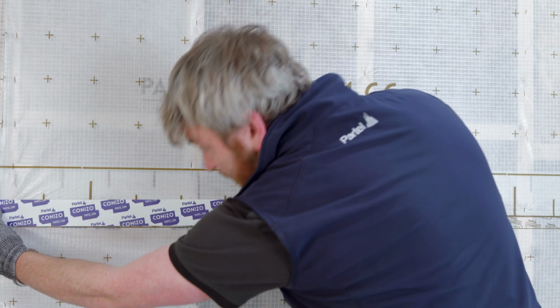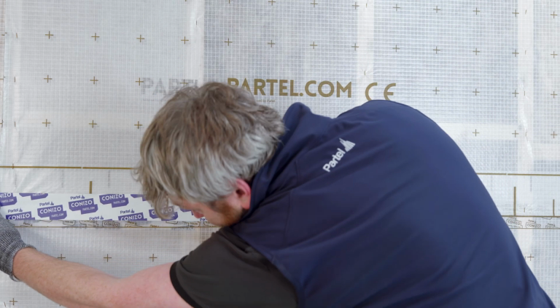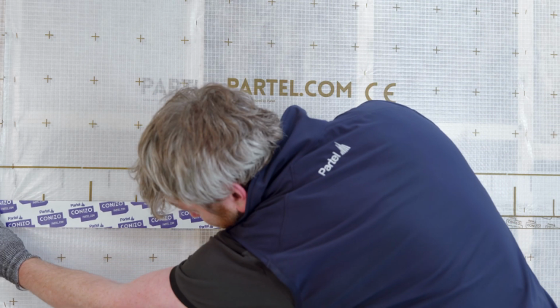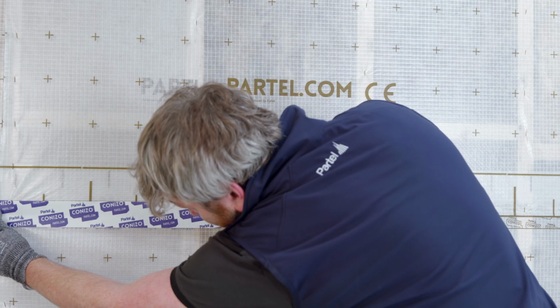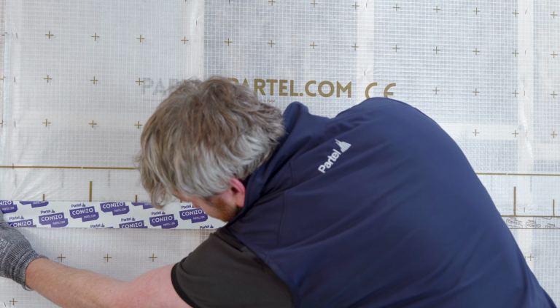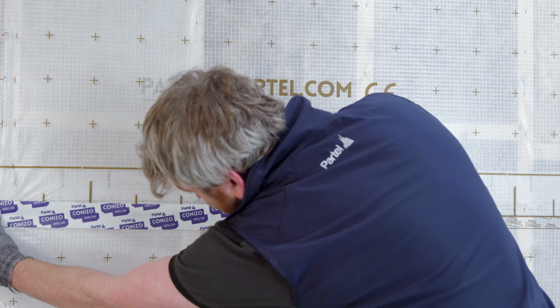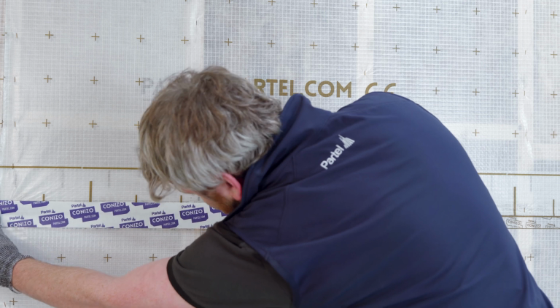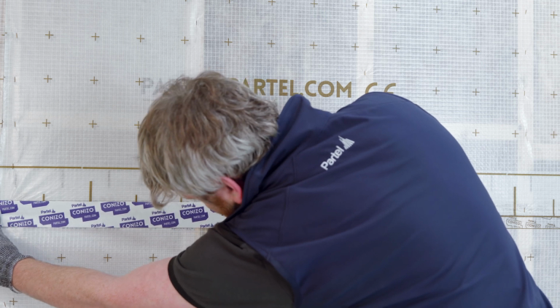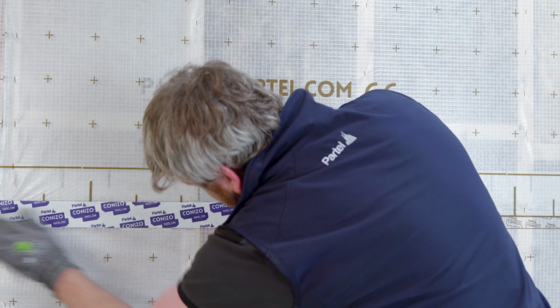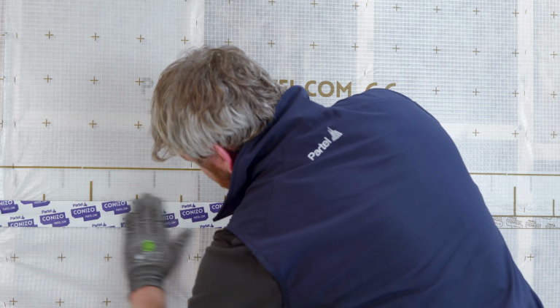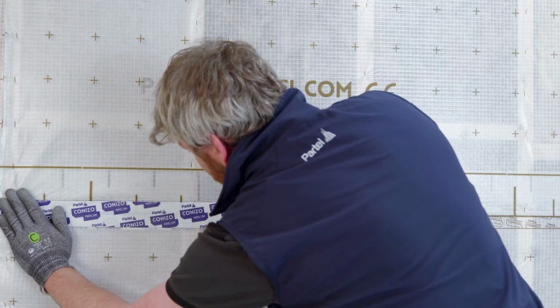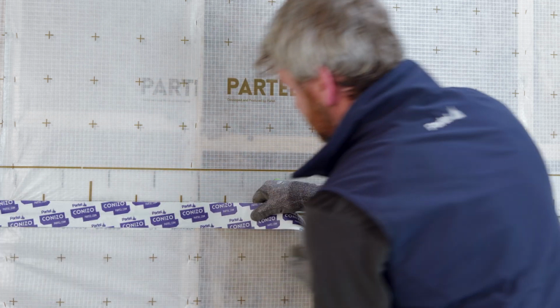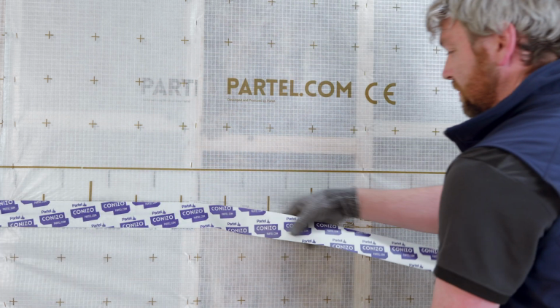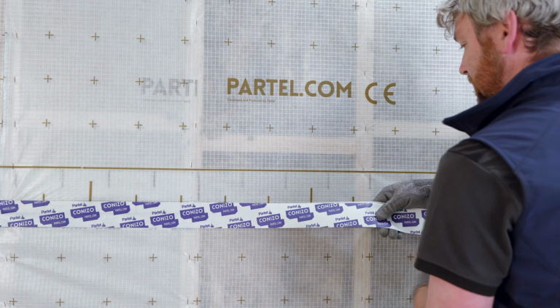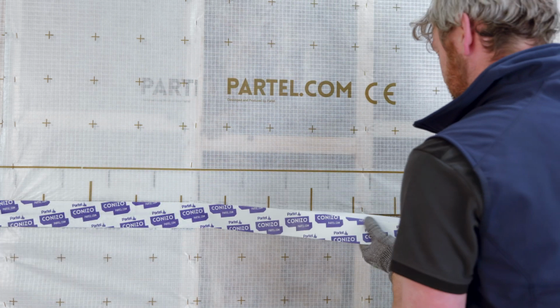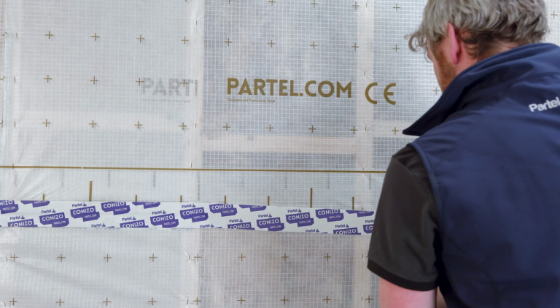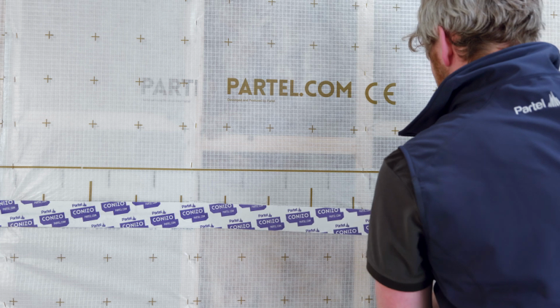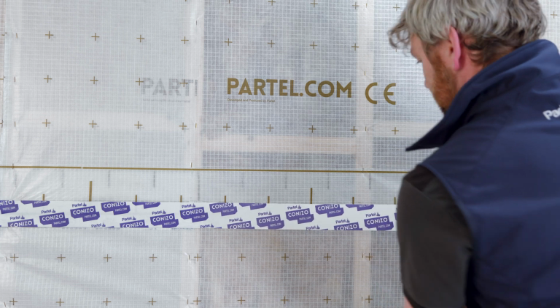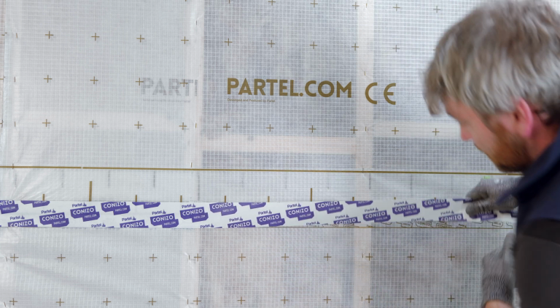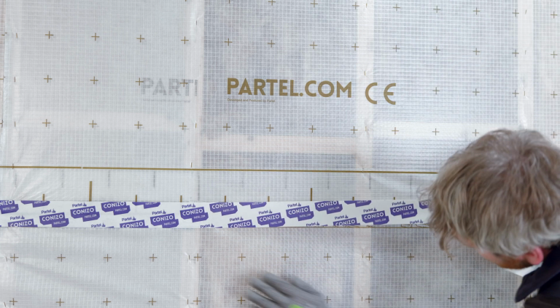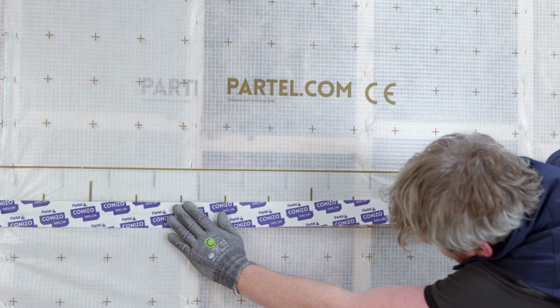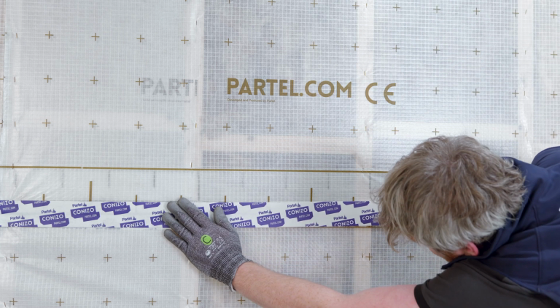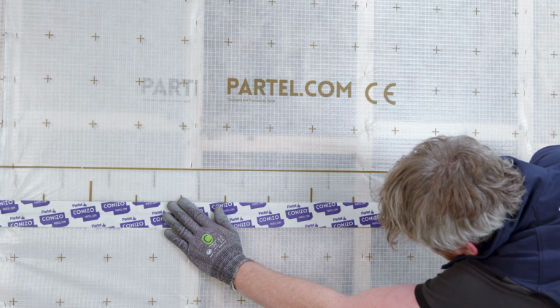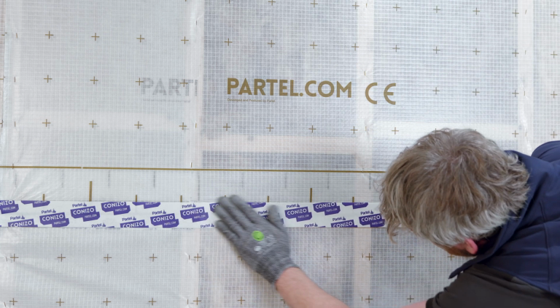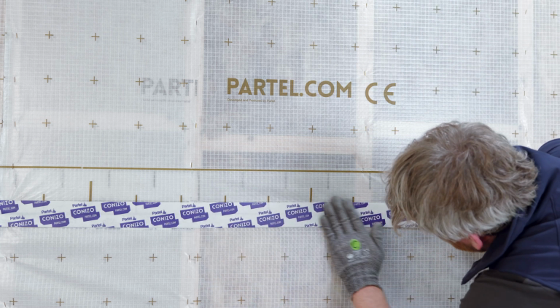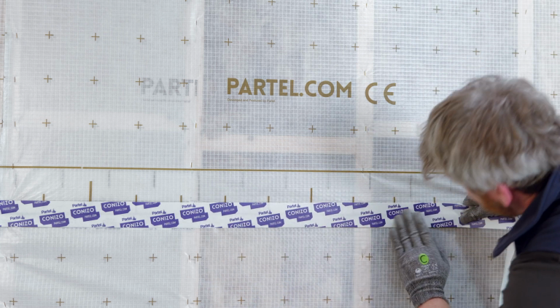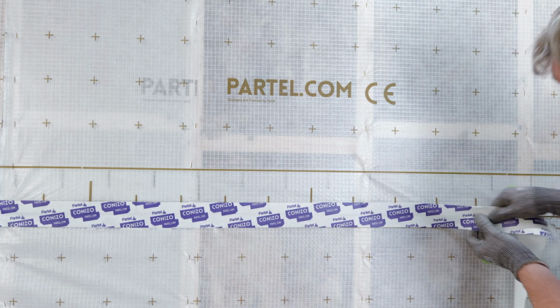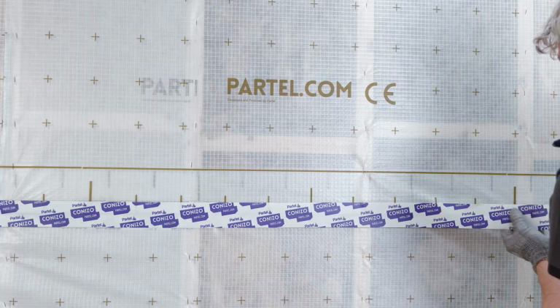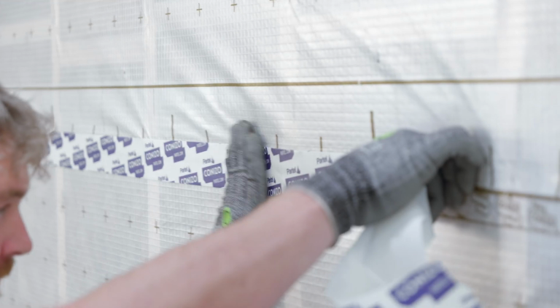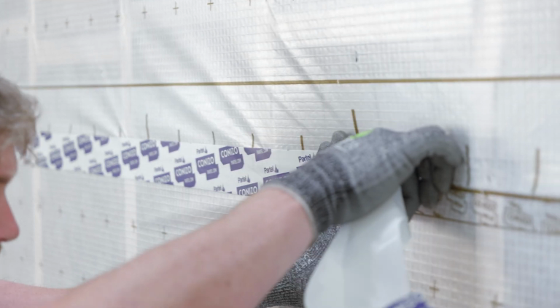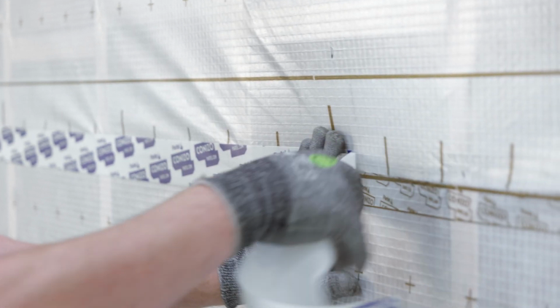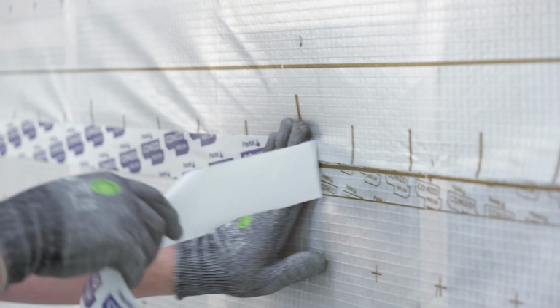Align and fix coniso centrally along the overlap area, then slowly remove the backing strip and use hand pressure across the entire adhered section. Firm pressure is required to ensure a long-lasting bond.